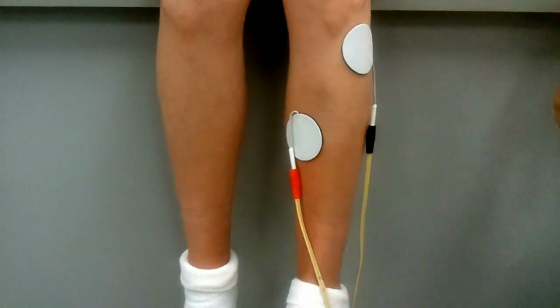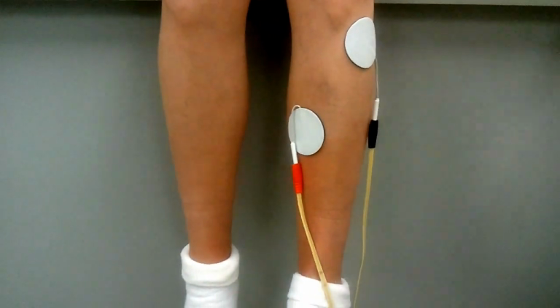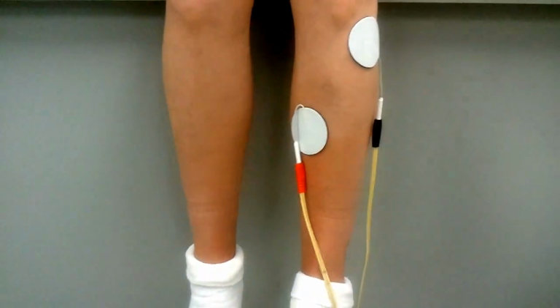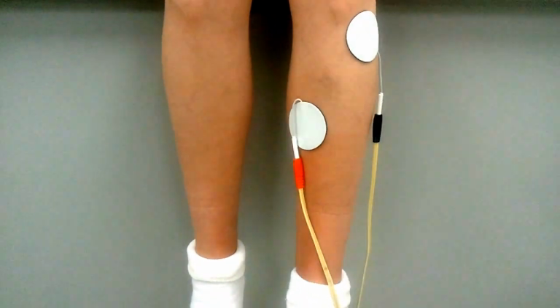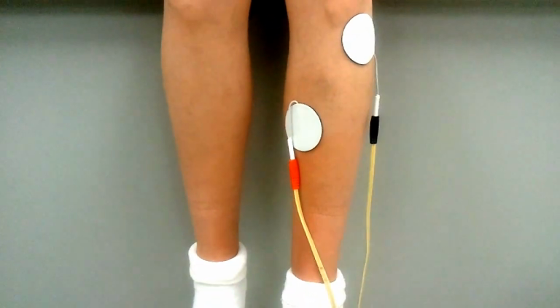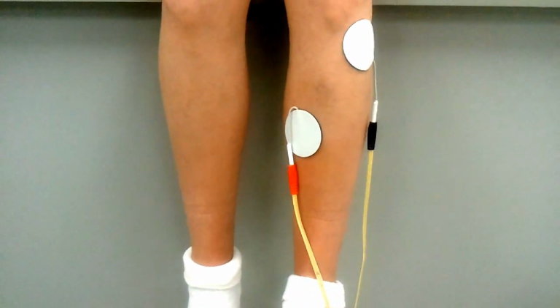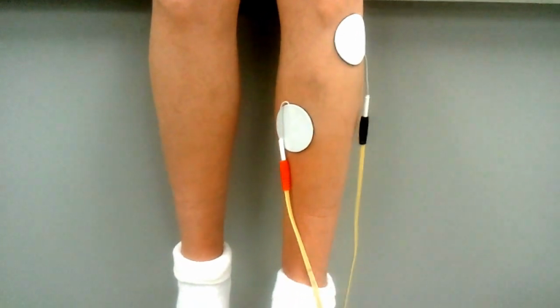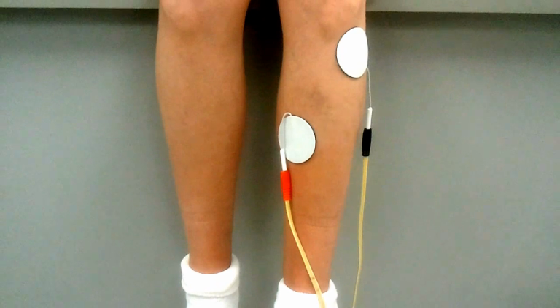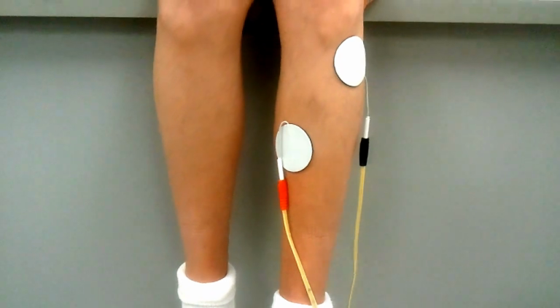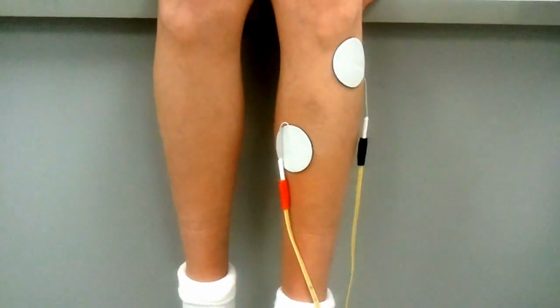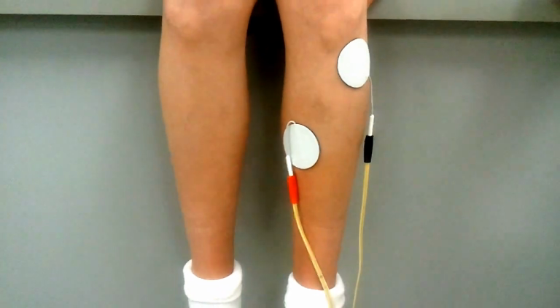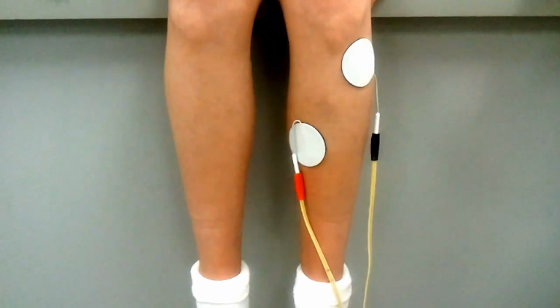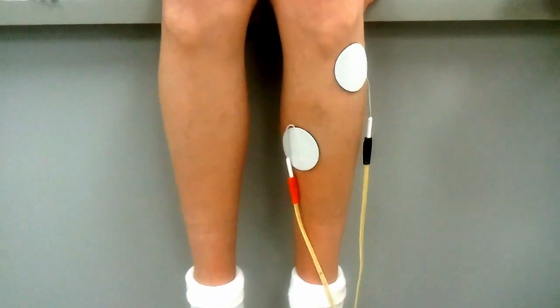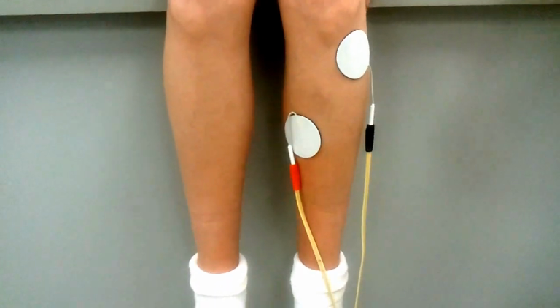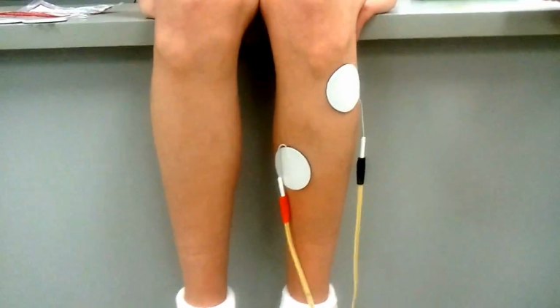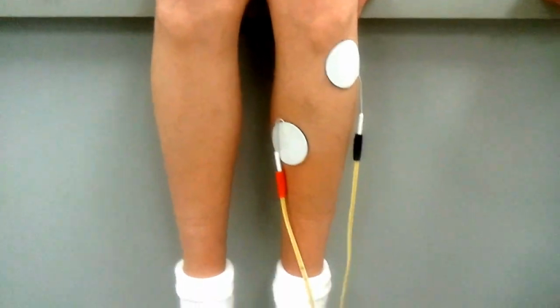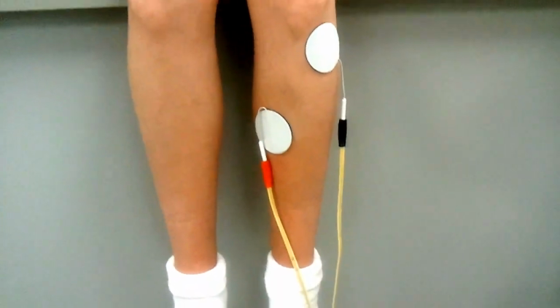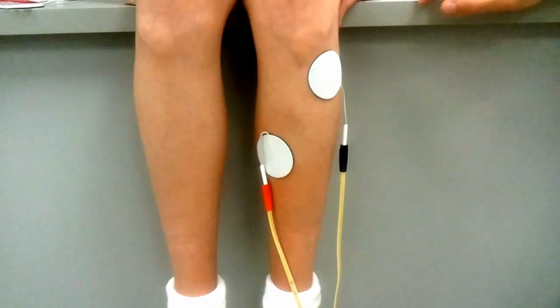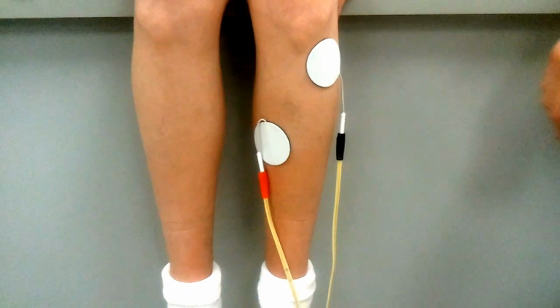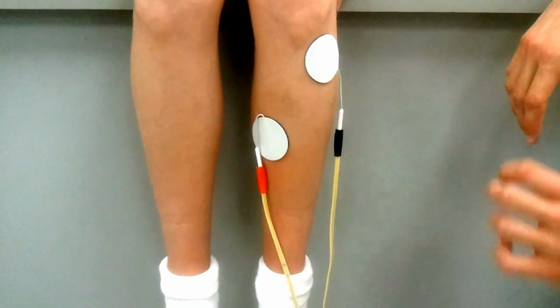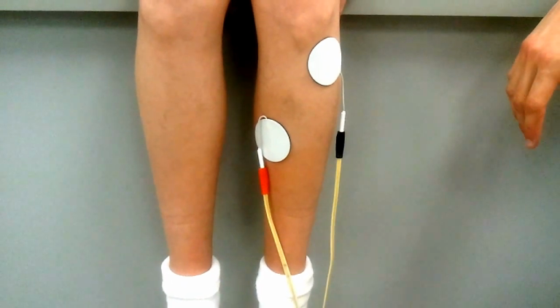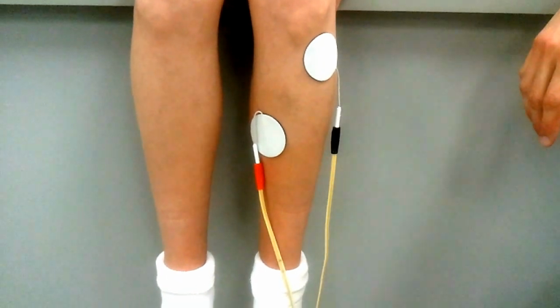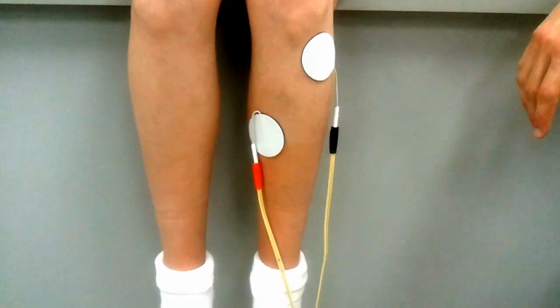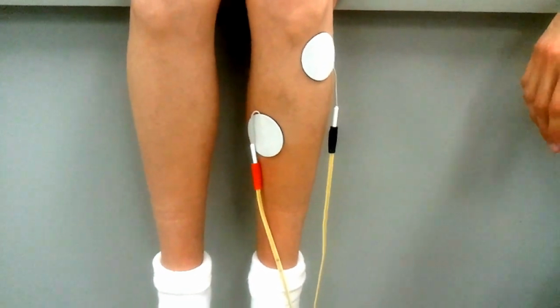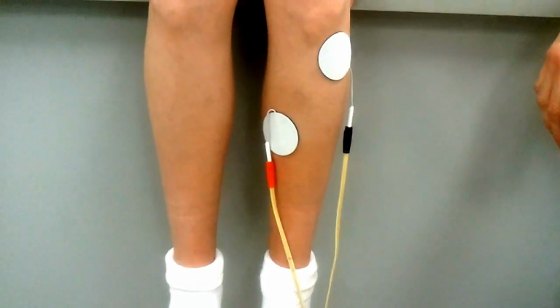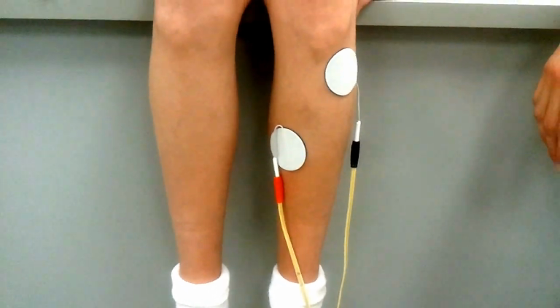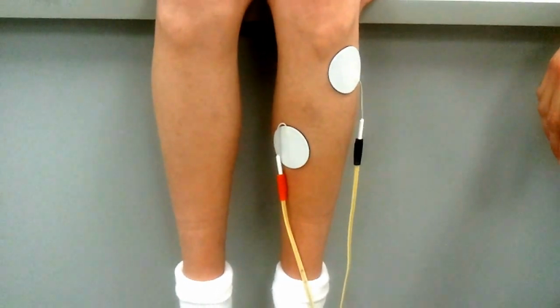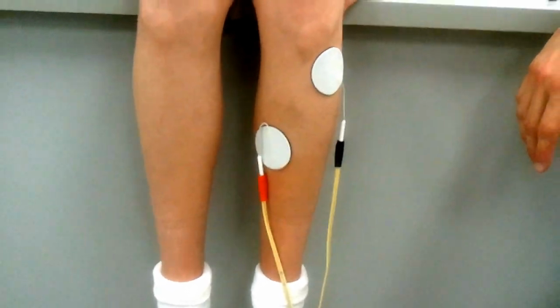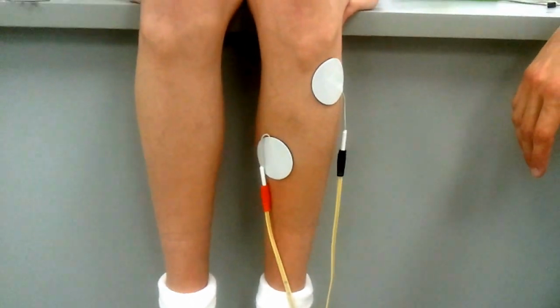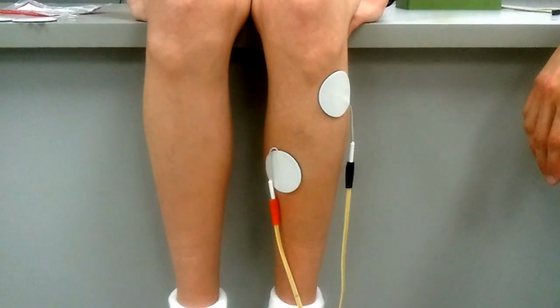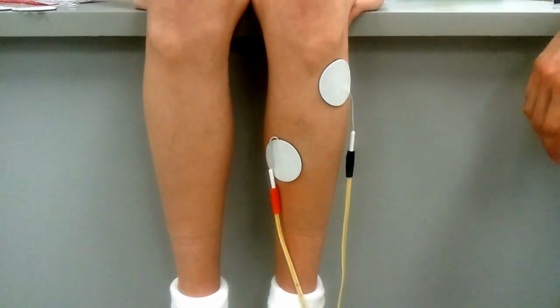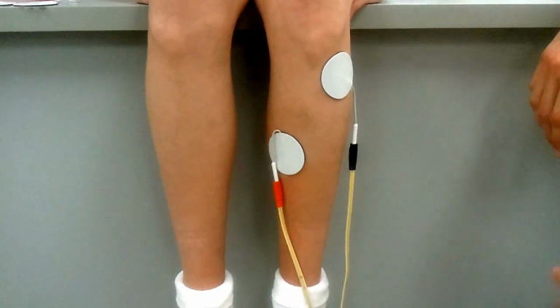When you set it up on the patient, you want the patient sitting up with their back supported. You want a towel underneath their leg and you want the leg dangling off the ground so that you're able to see the full contraction of the muscle when you turn the machine on.